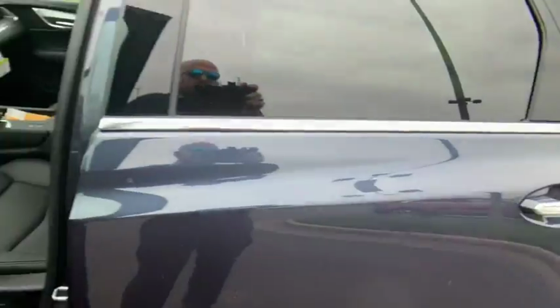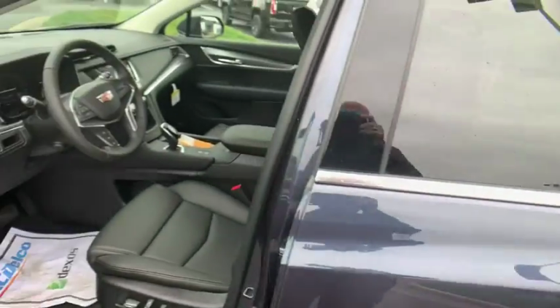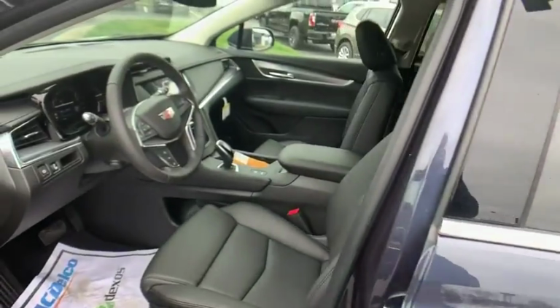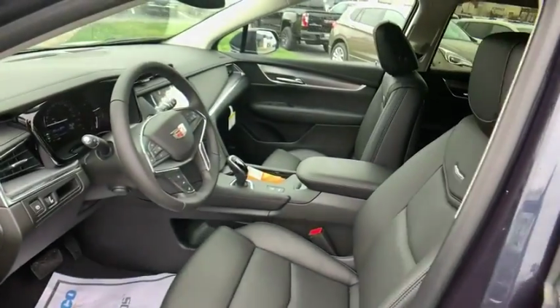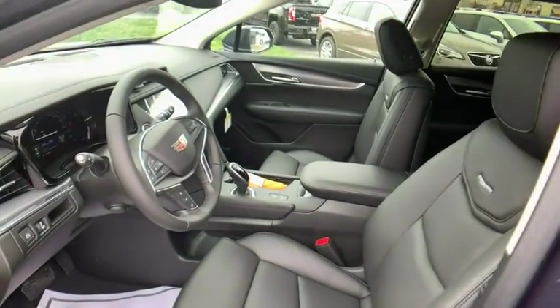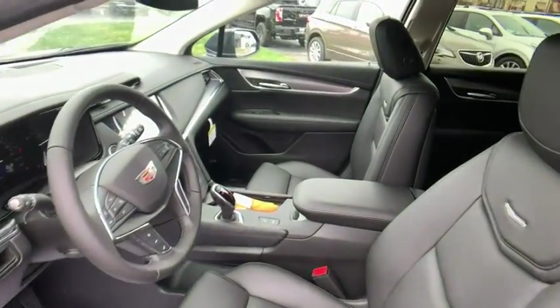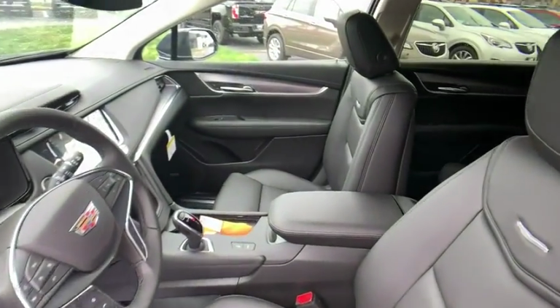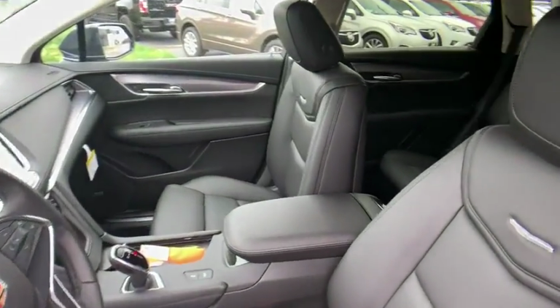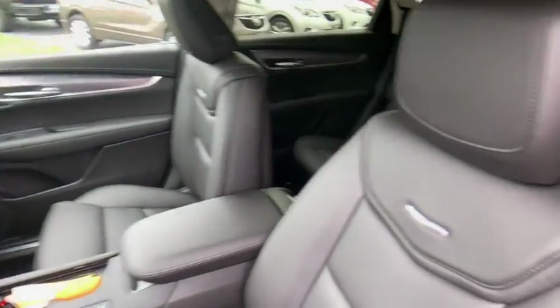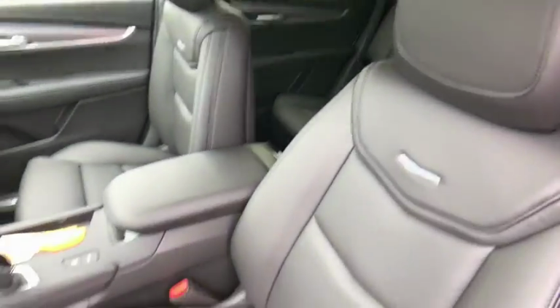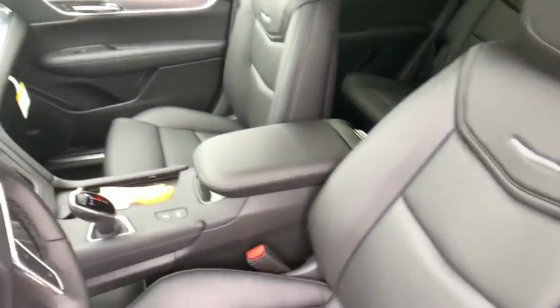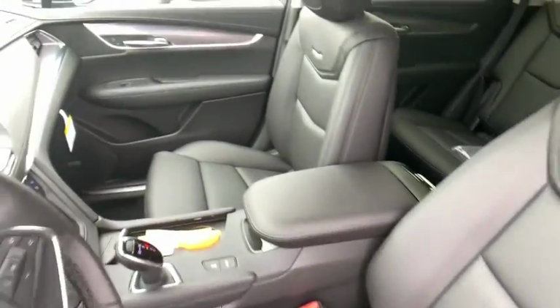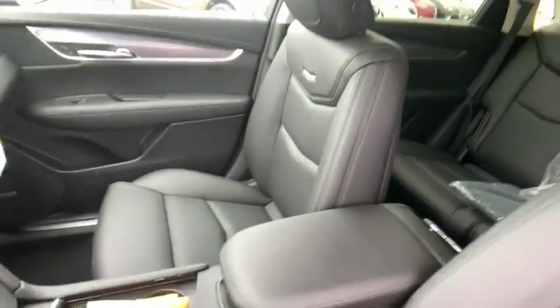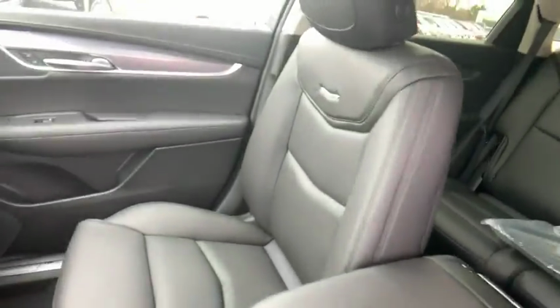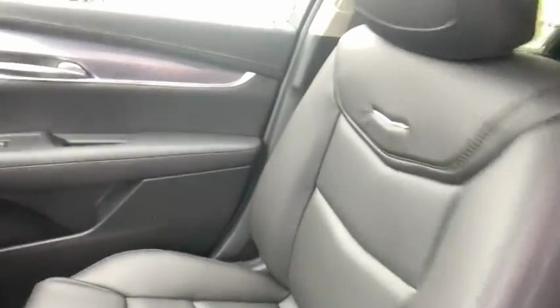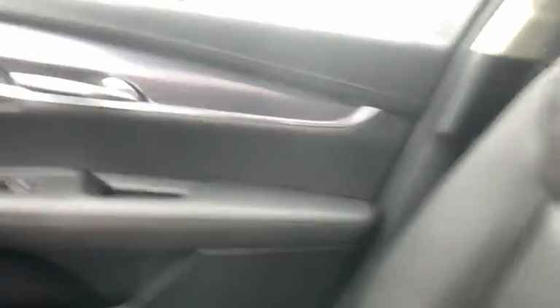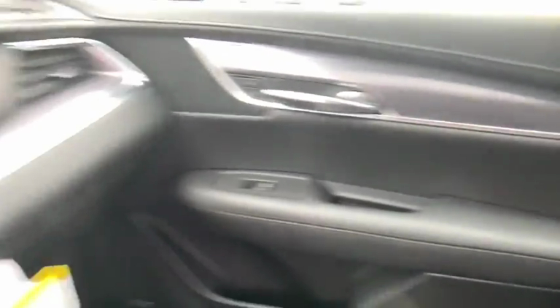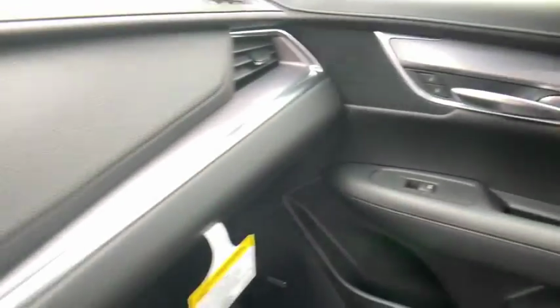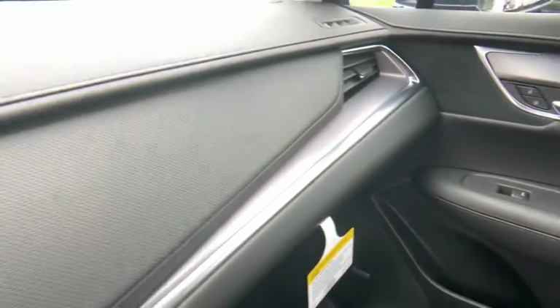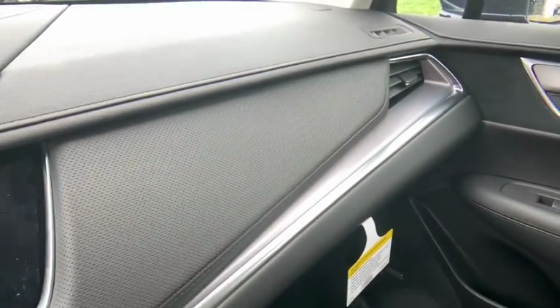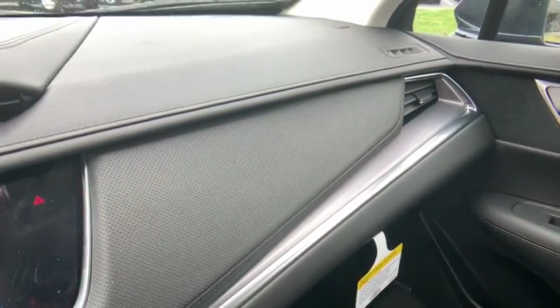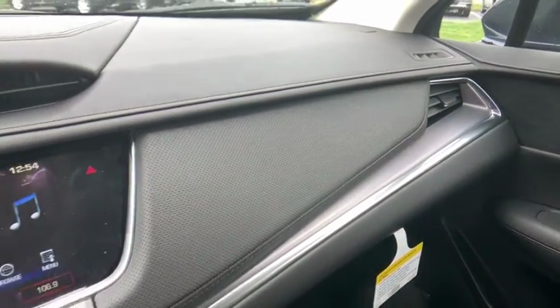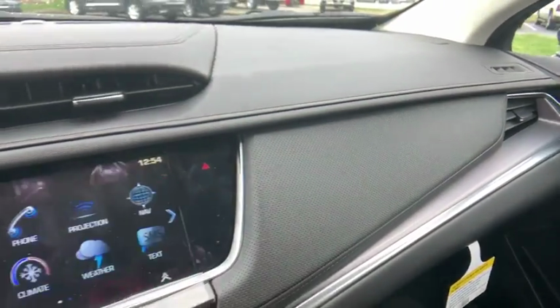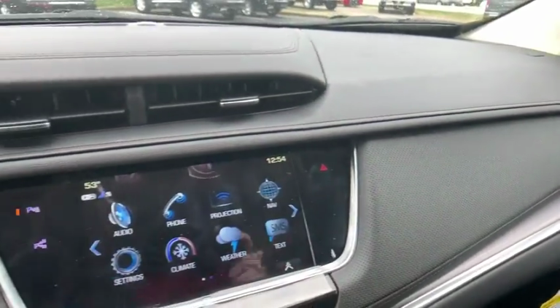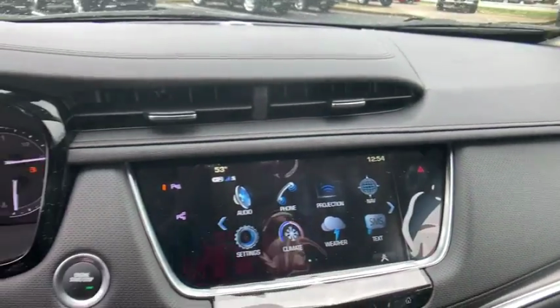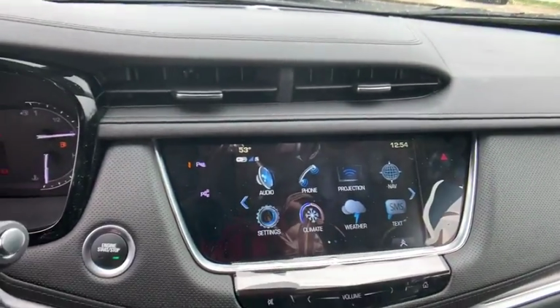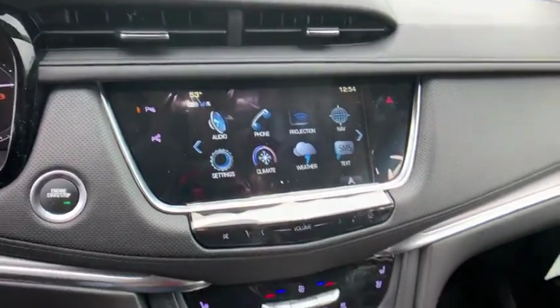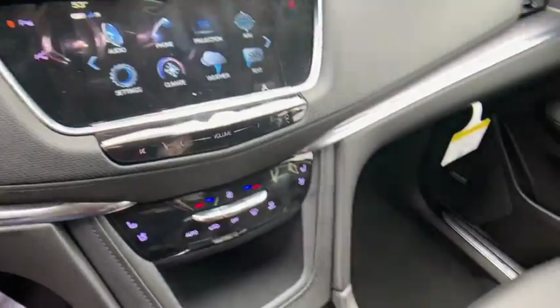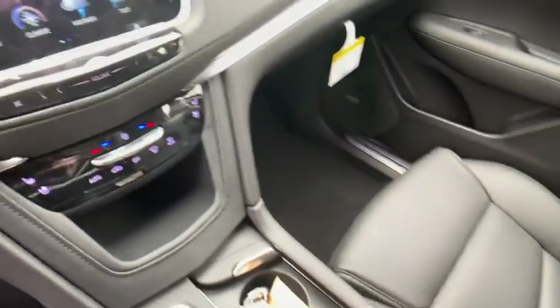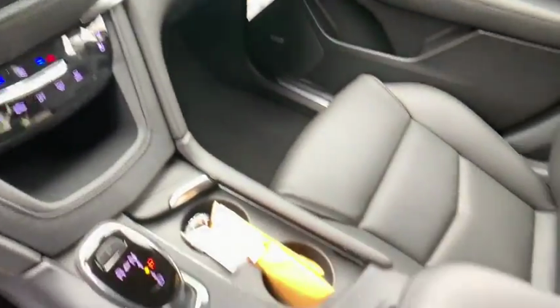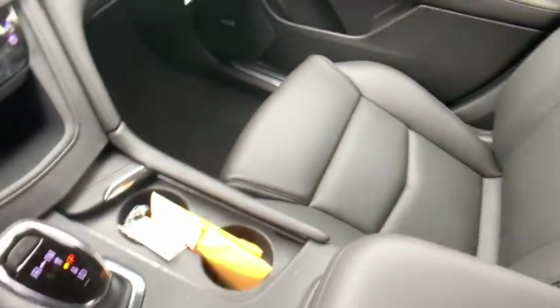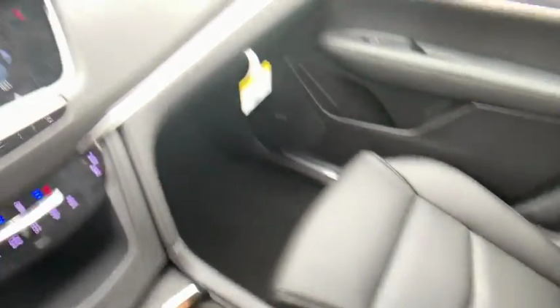Center armrest, power windows, compass, trip computer, heated steering wheel, driver and front passenger heated seats, electronic stability control, rear window defroster, panic alarm, tachometer.